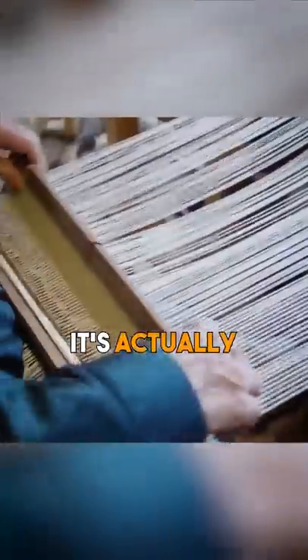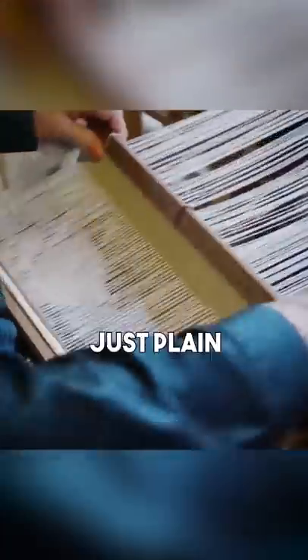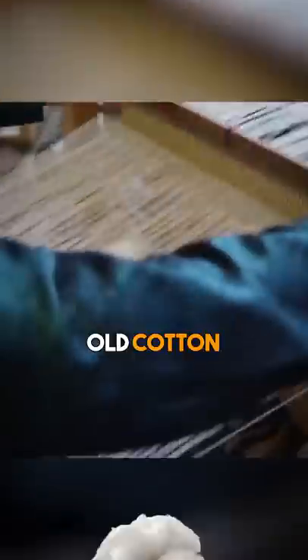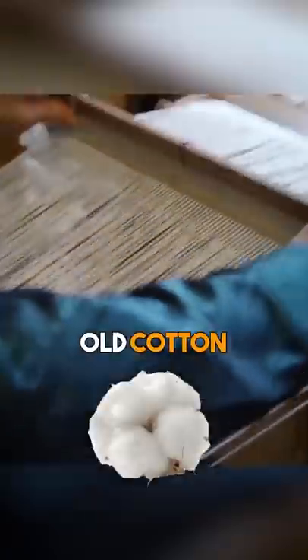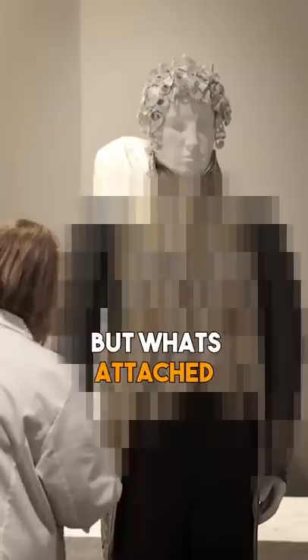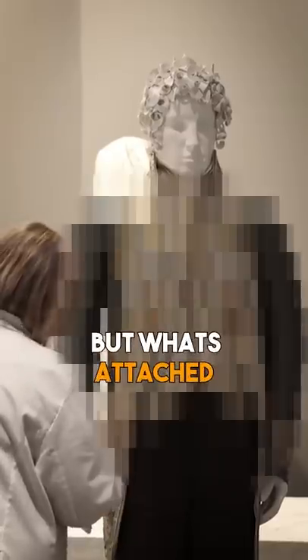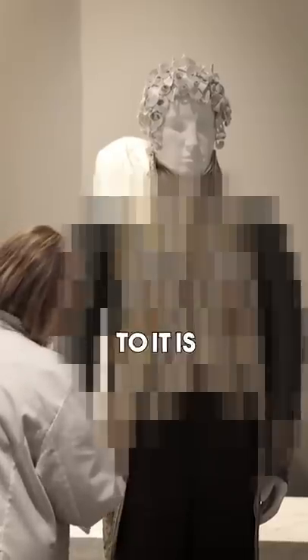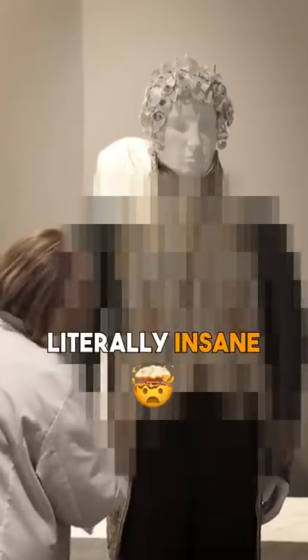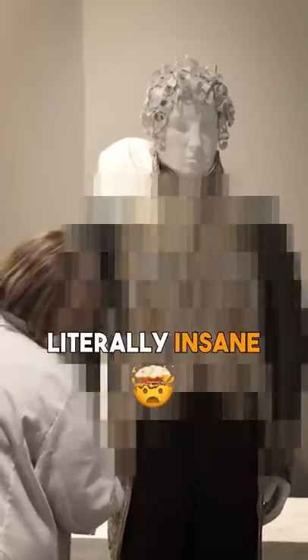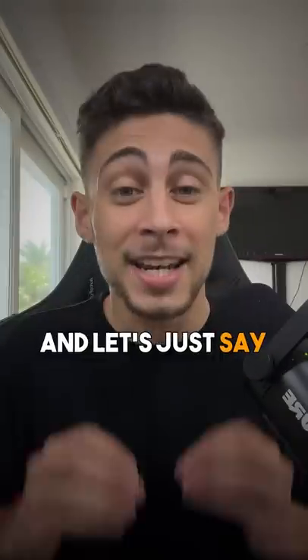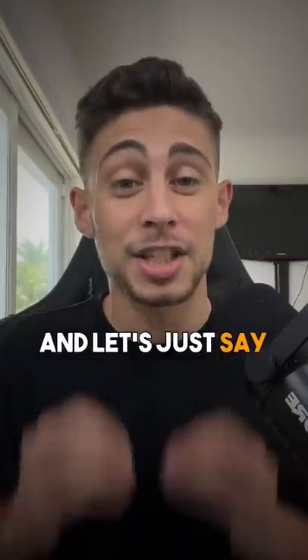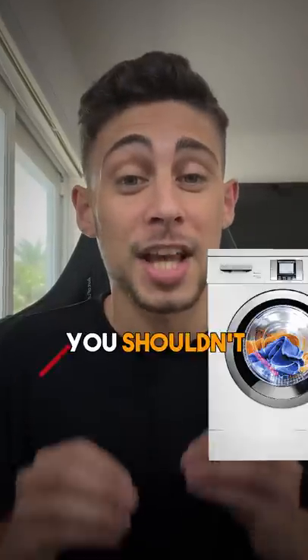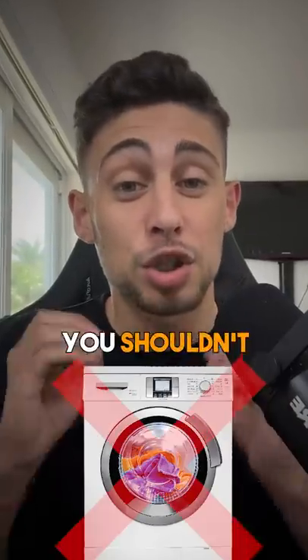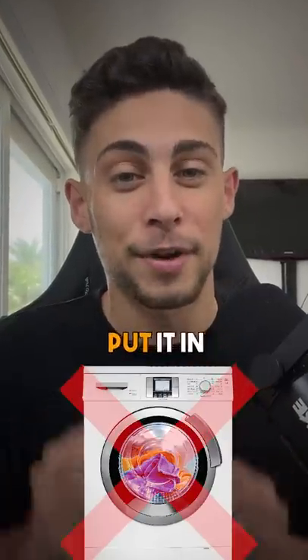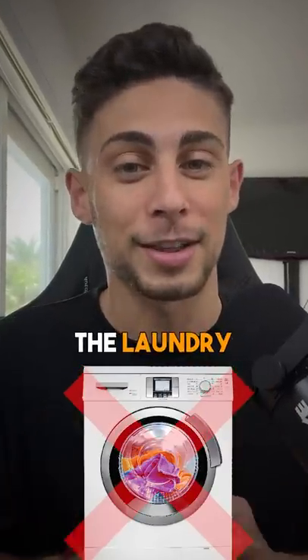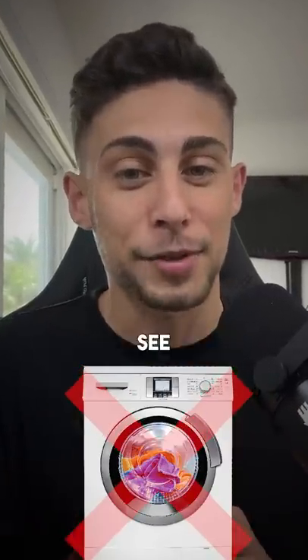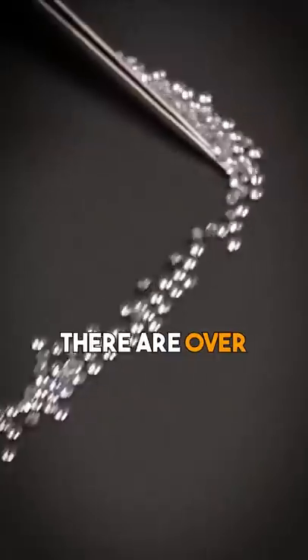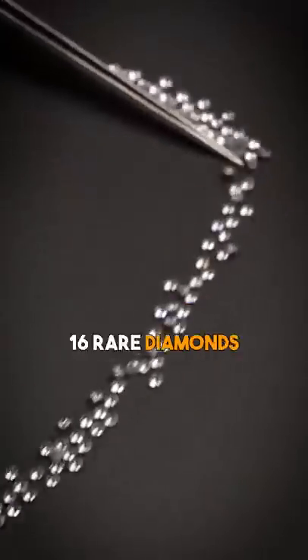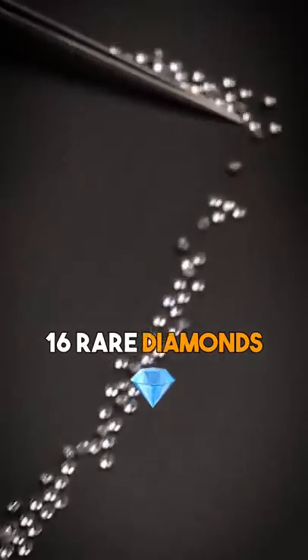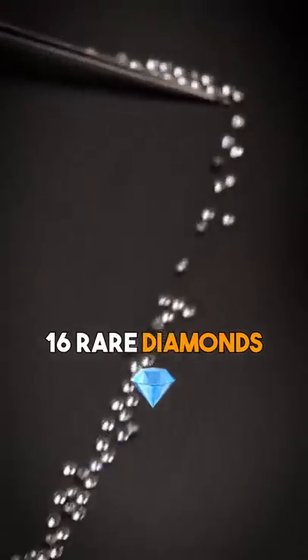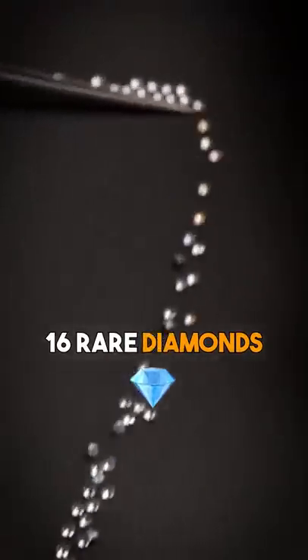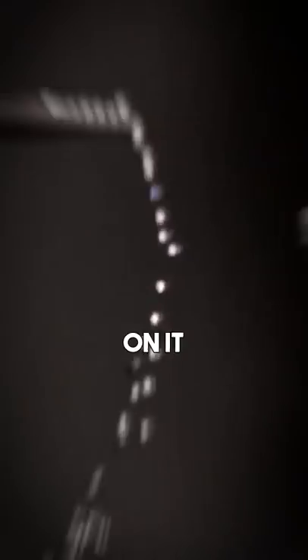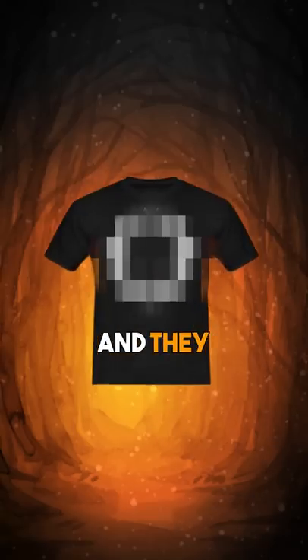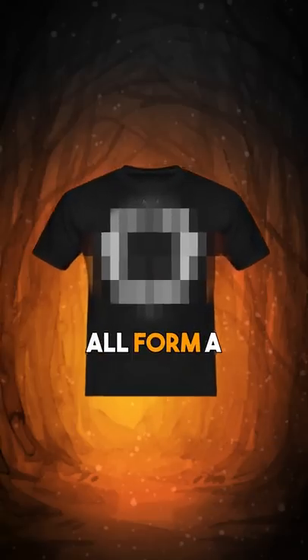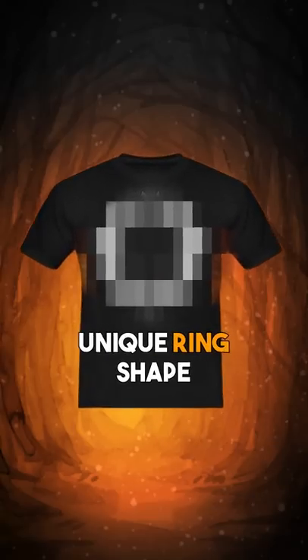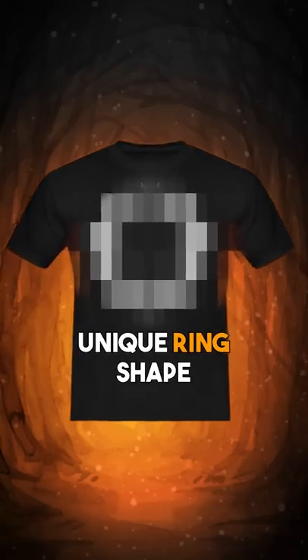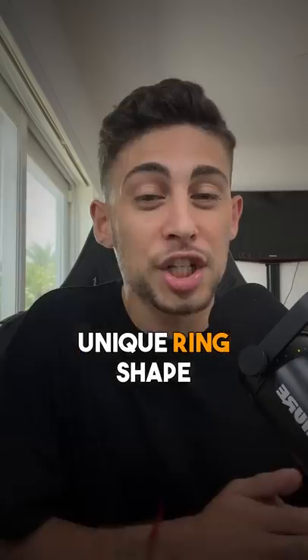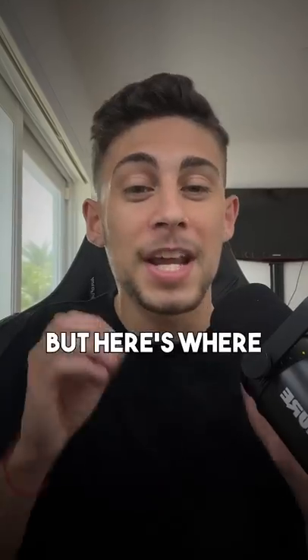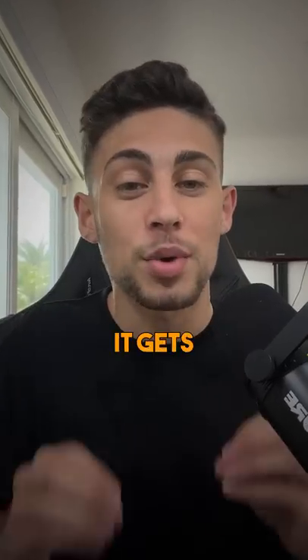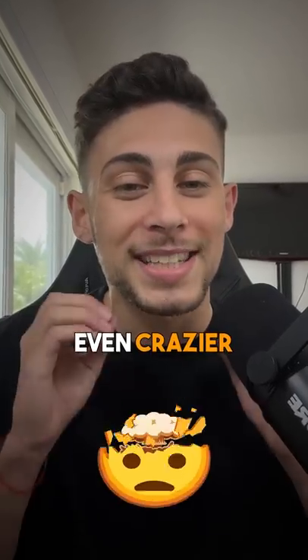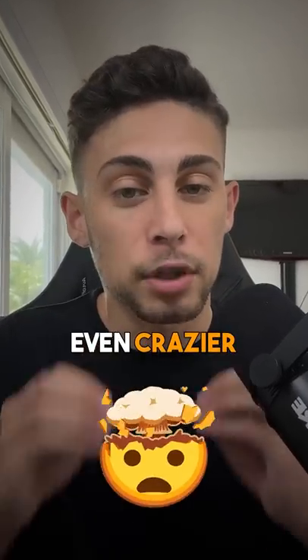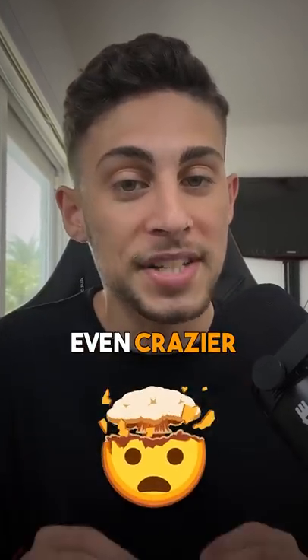It's actually just plain old cotton, but what's attached to it is literally insane — and let's just say you shouldn't put it in the laundry. There are over 16 rare diamonds on it, and they all form a unique ring shape. But here's where it gets even crazier.